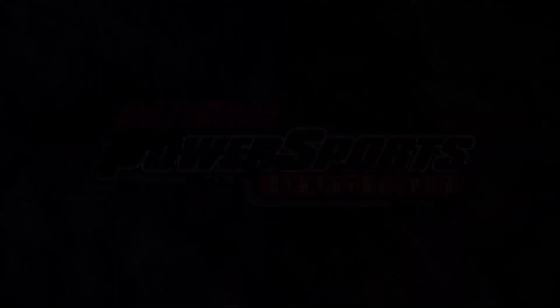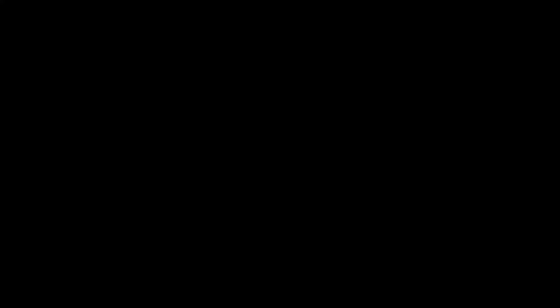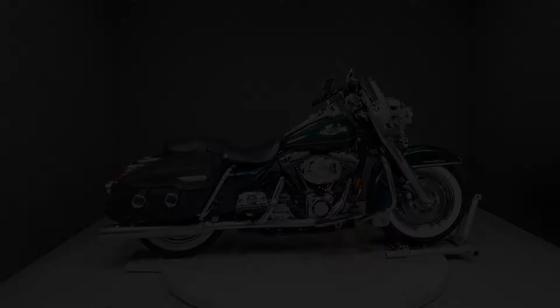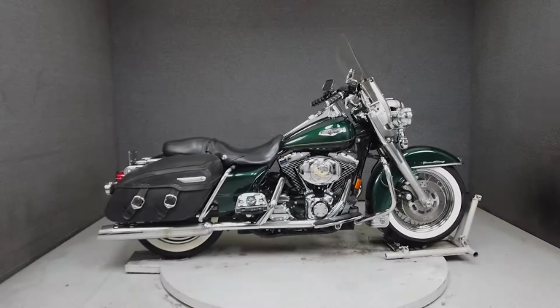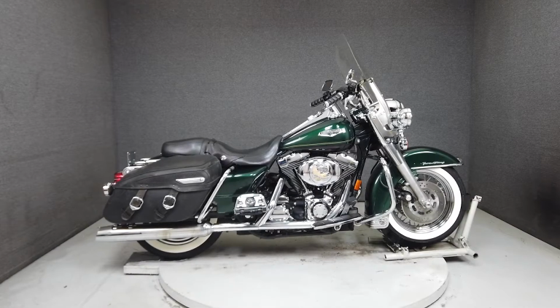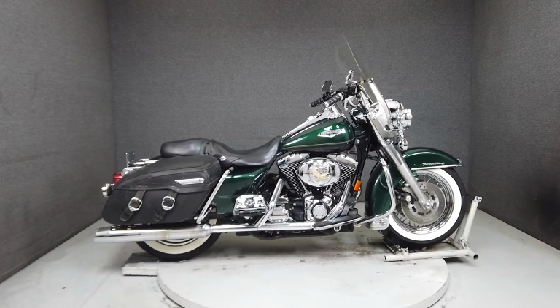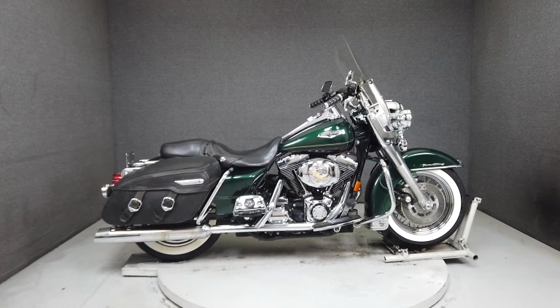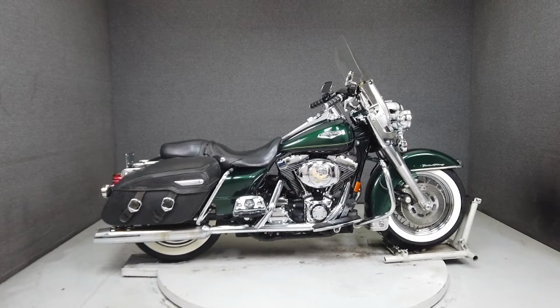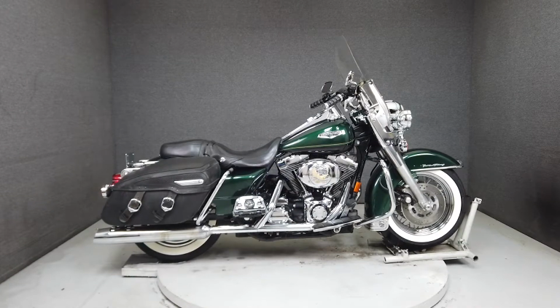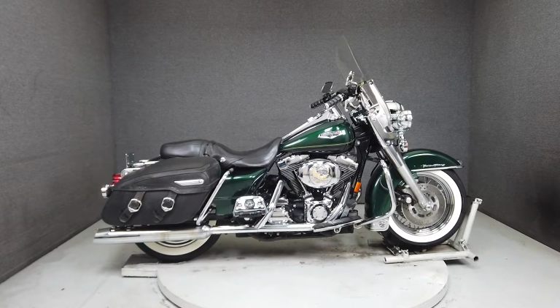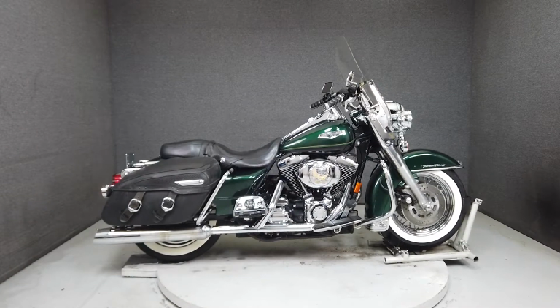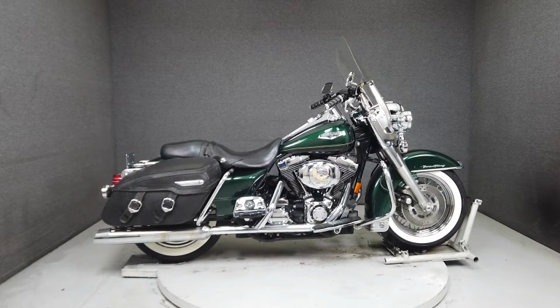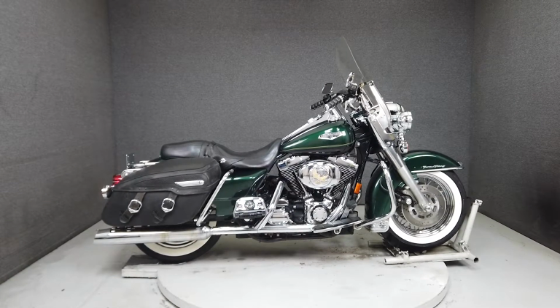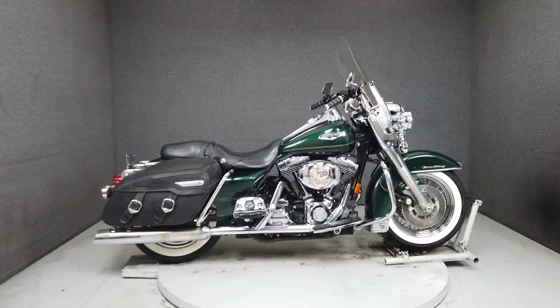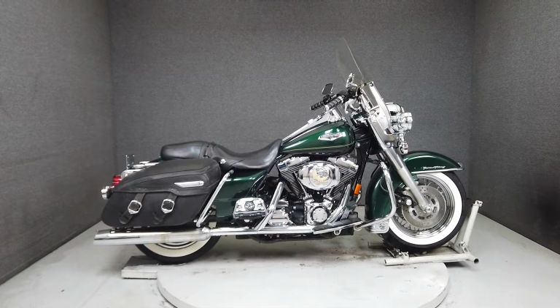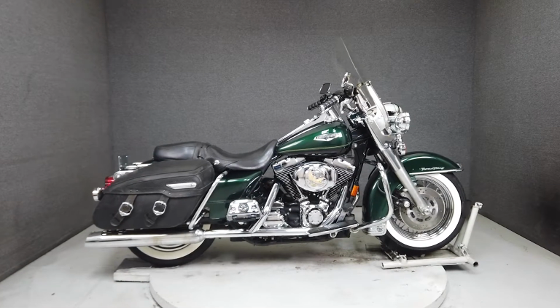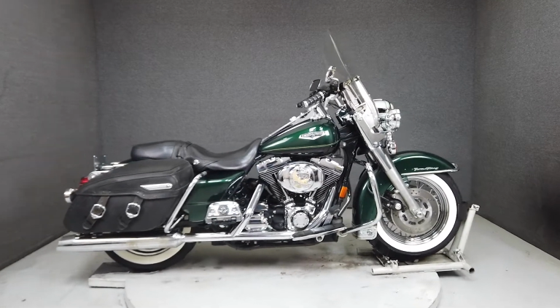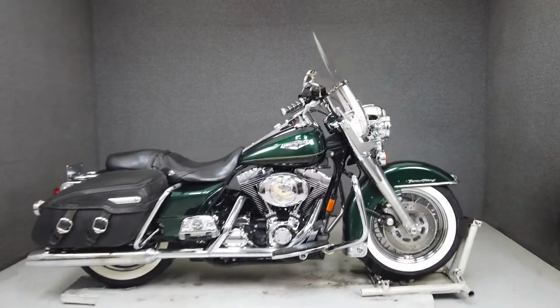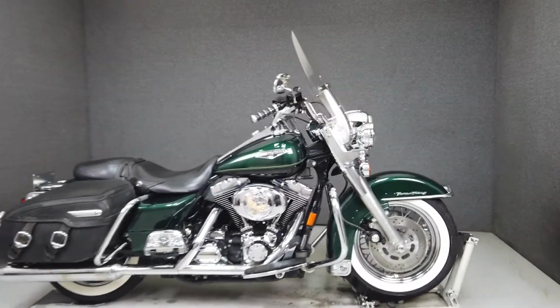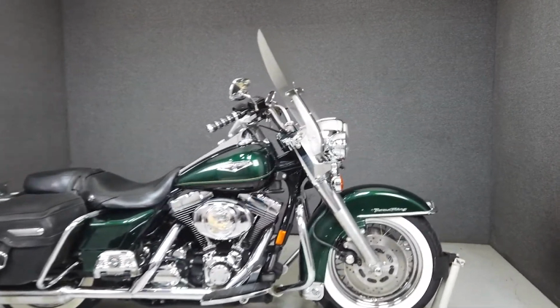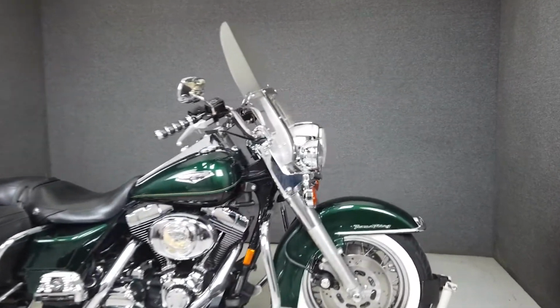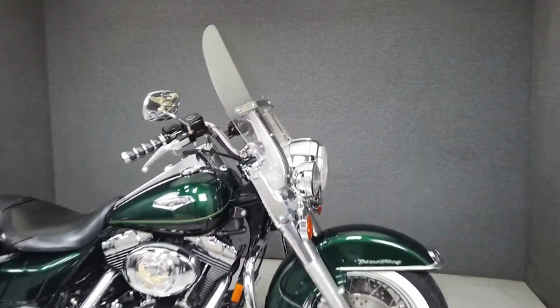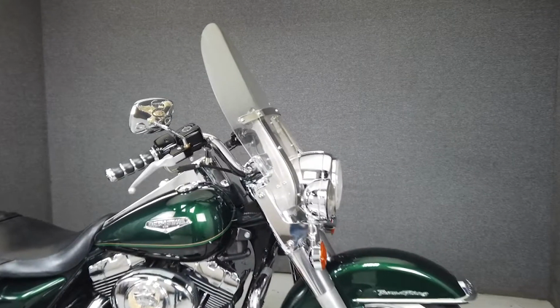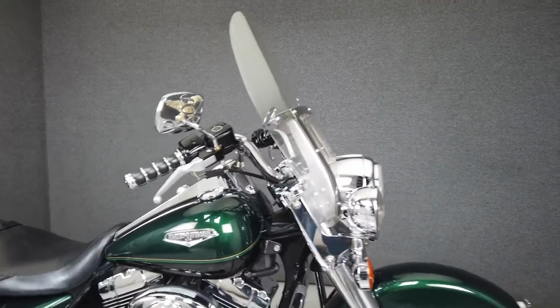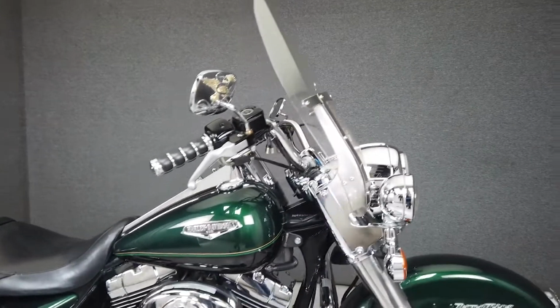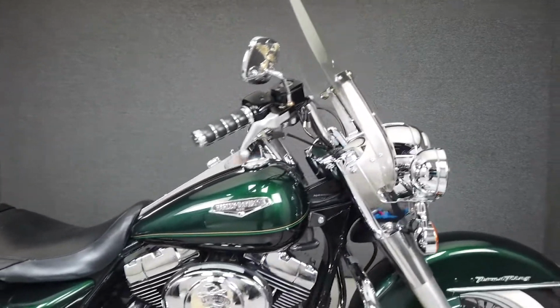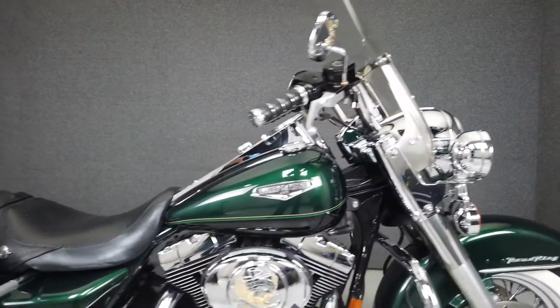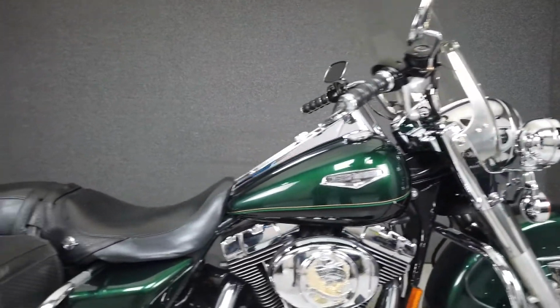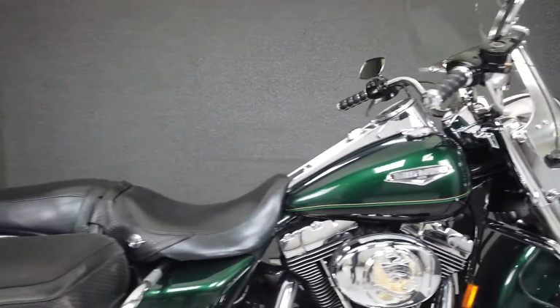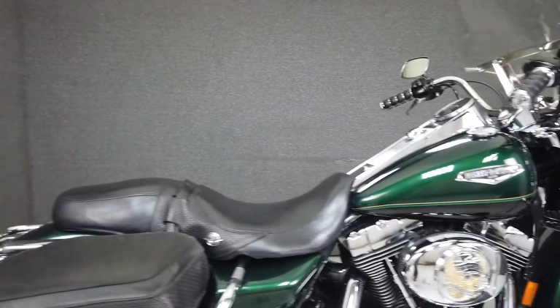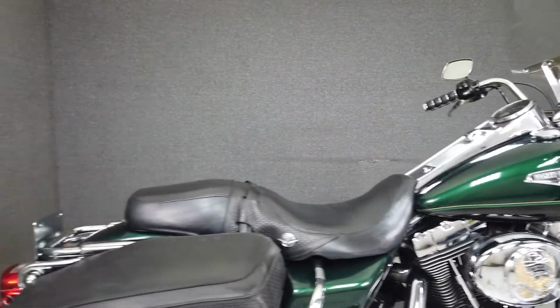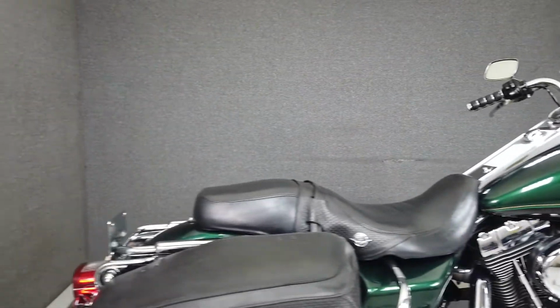Hey everyone, this is Keegan from National Power Sports. This 1999 Harley-Davidson Road King Classic with 113,156 miles runs and rides well and is ready for the road.